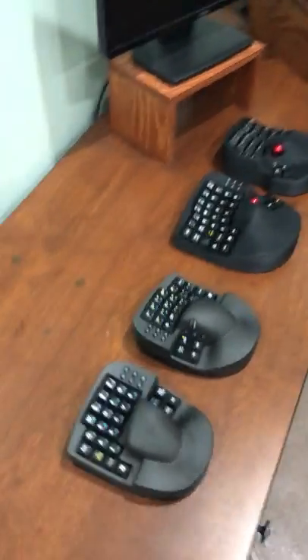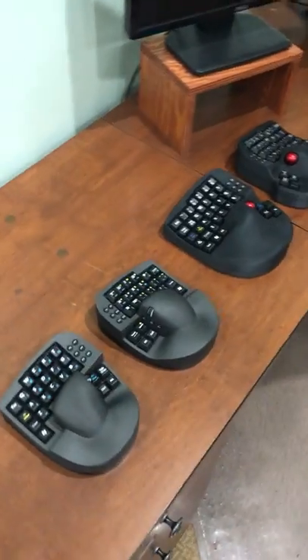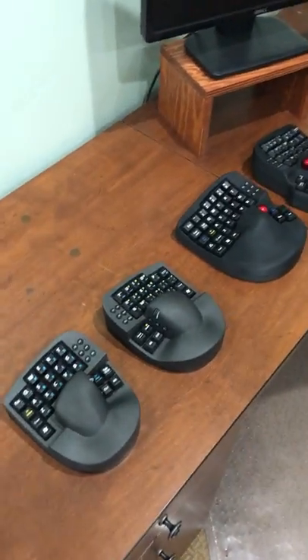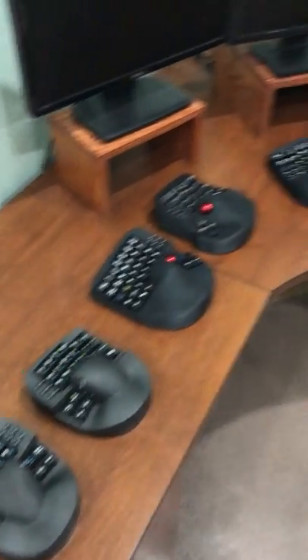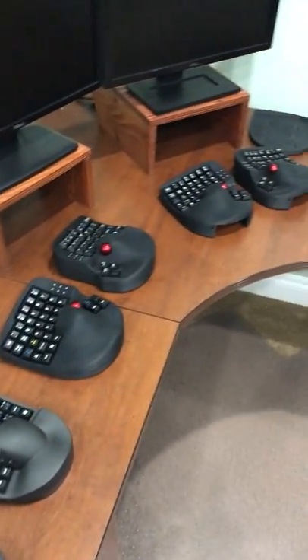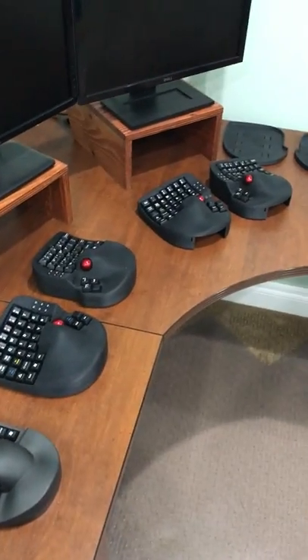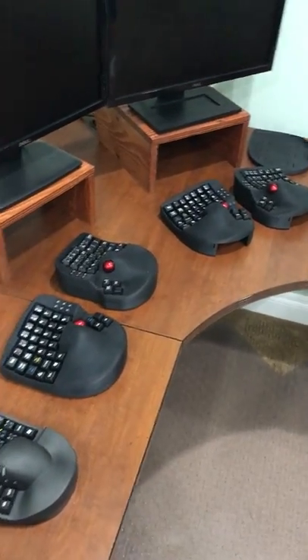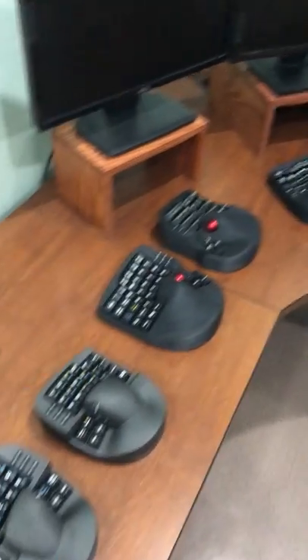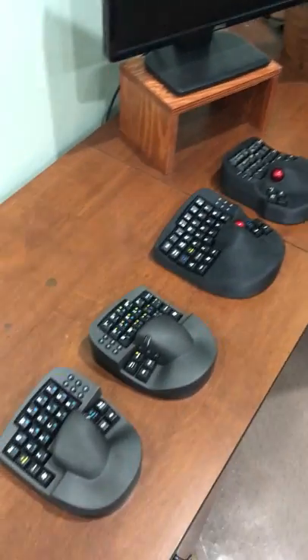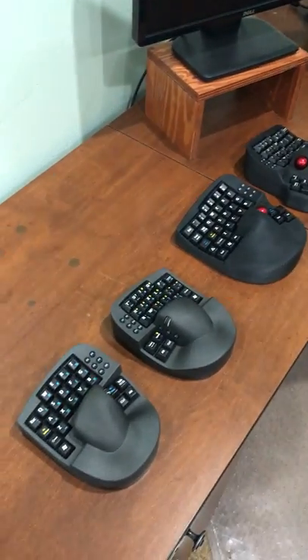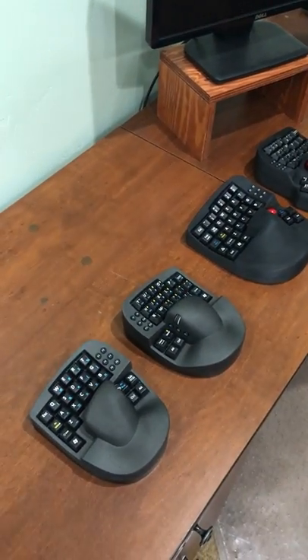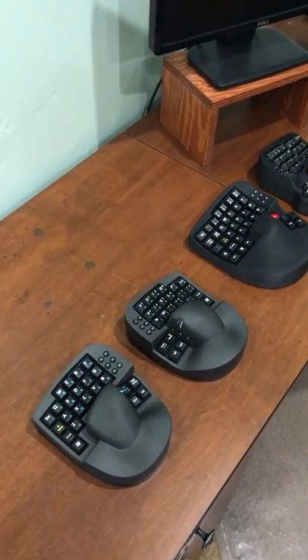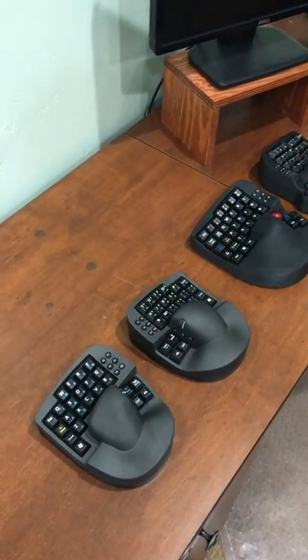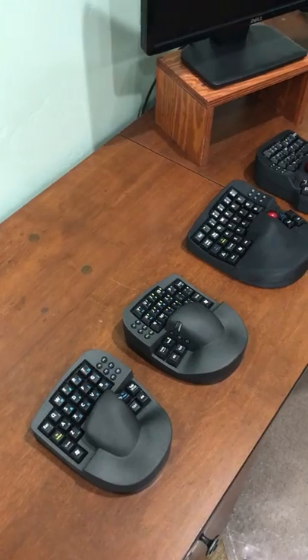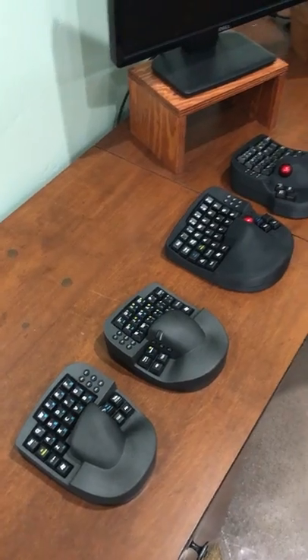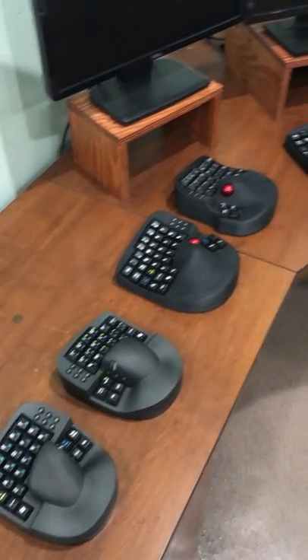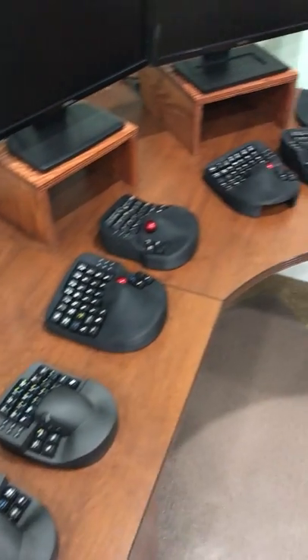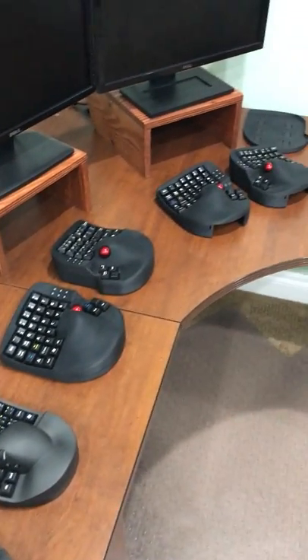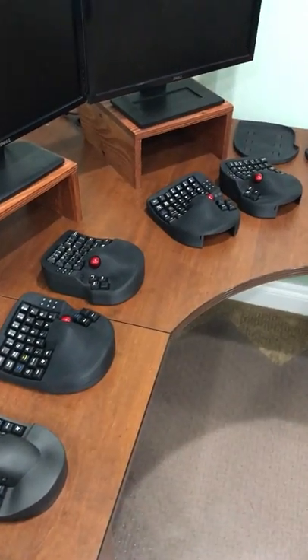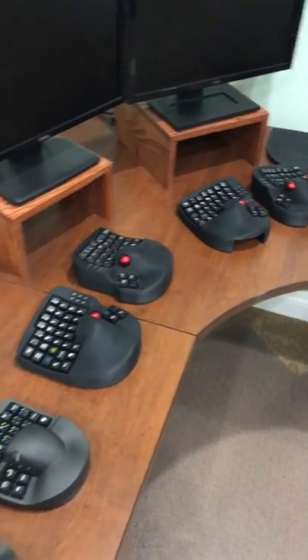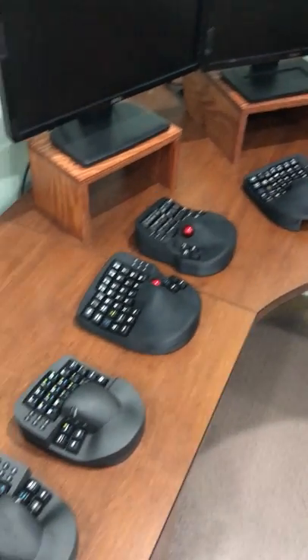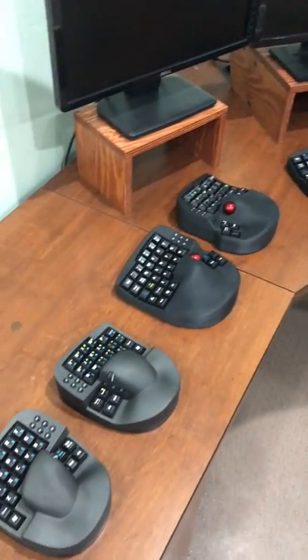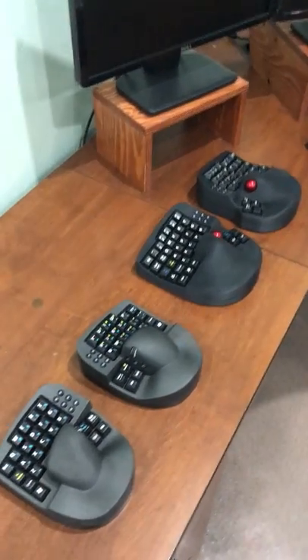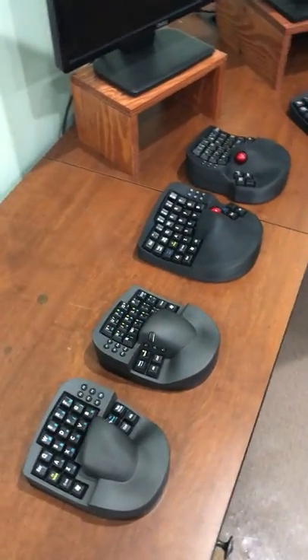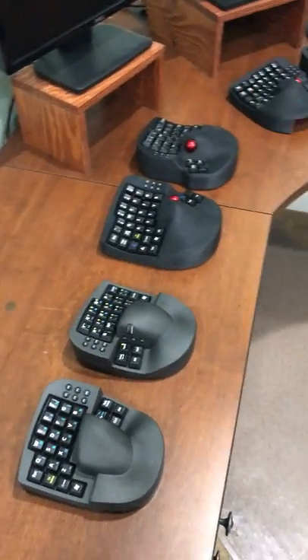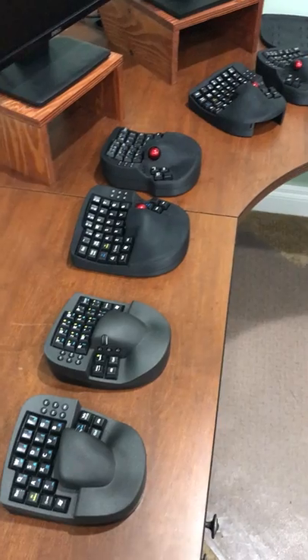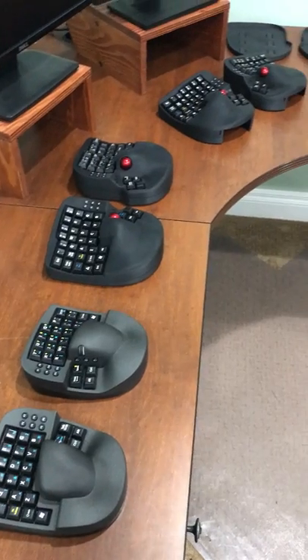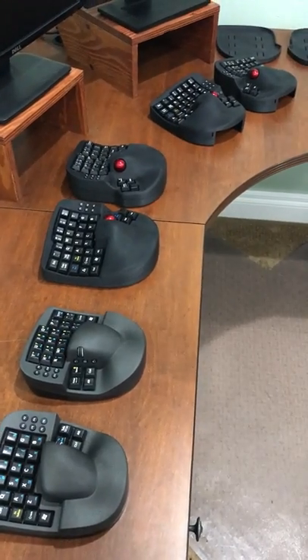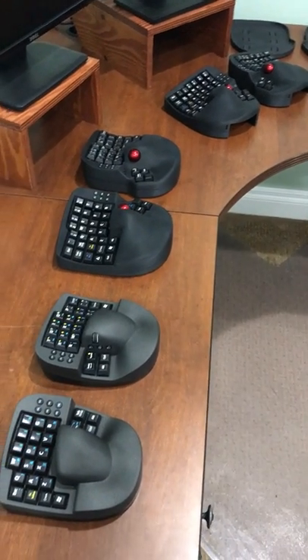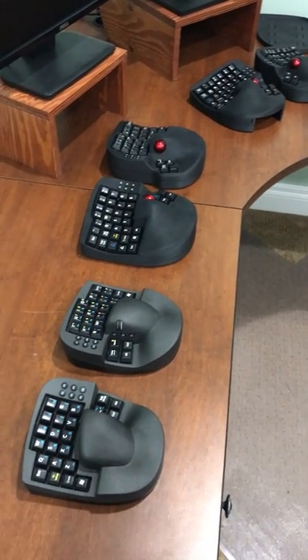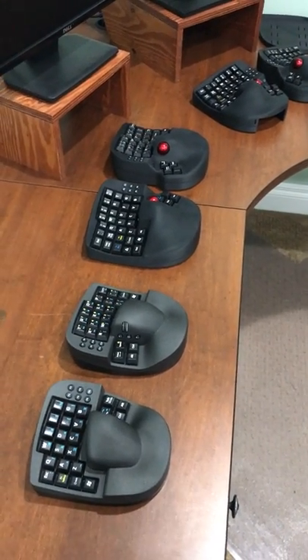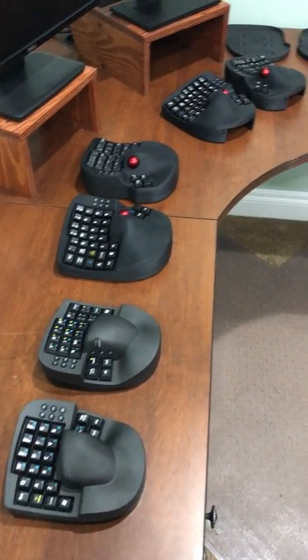Each one can be used for different purposes, but they all share a common goal and common theme in that the KeyMouse products combine keyboard and mouse functionality into one set of devices.